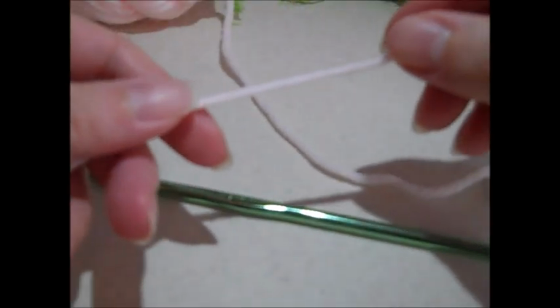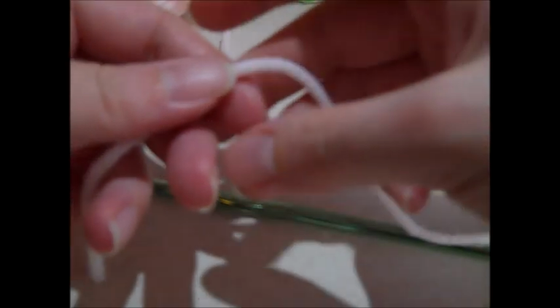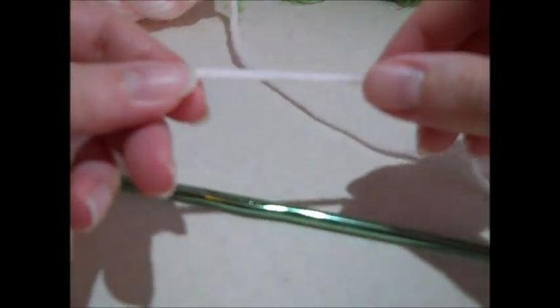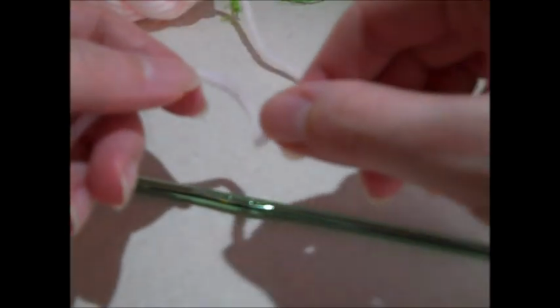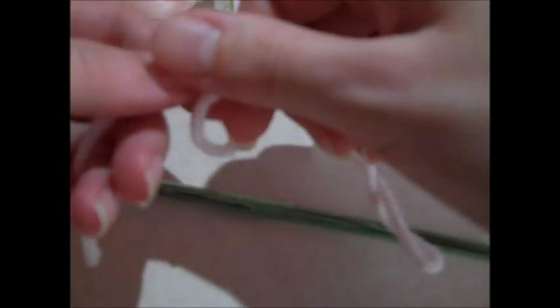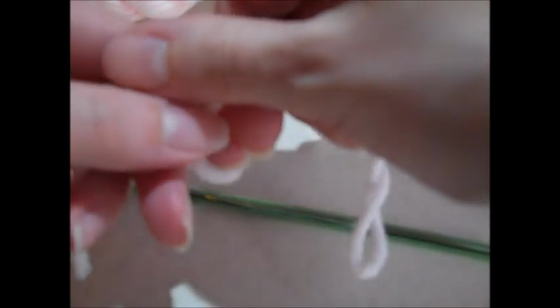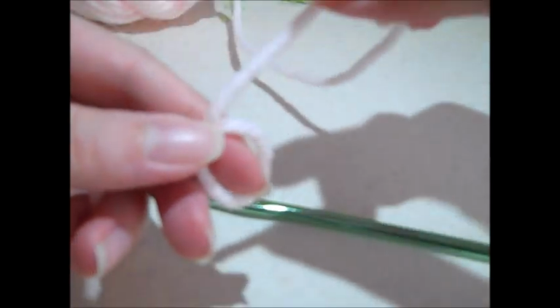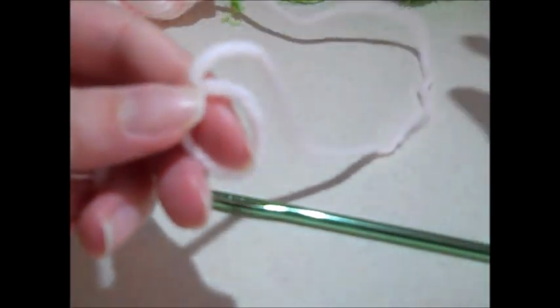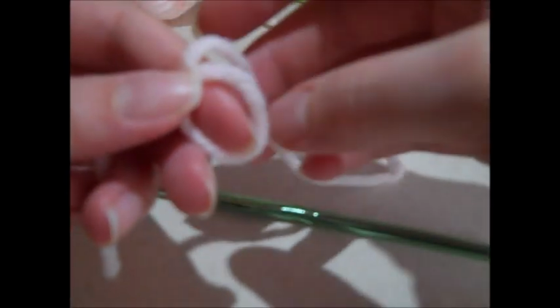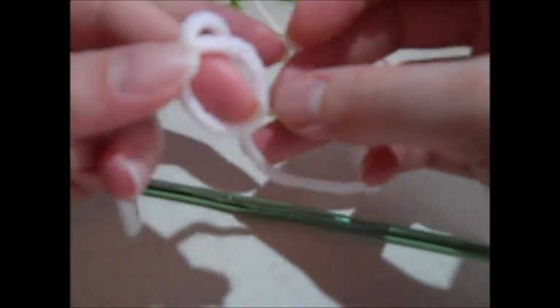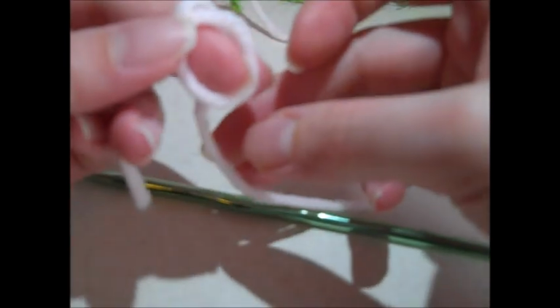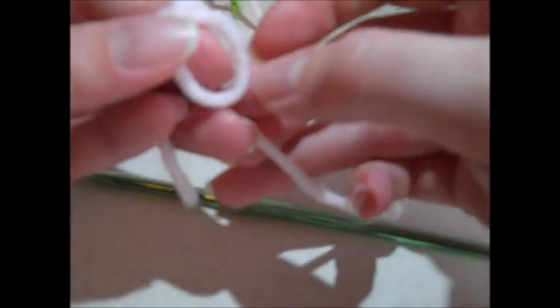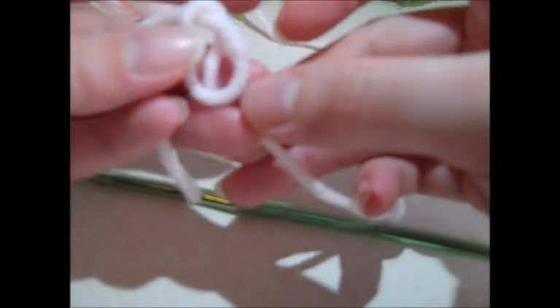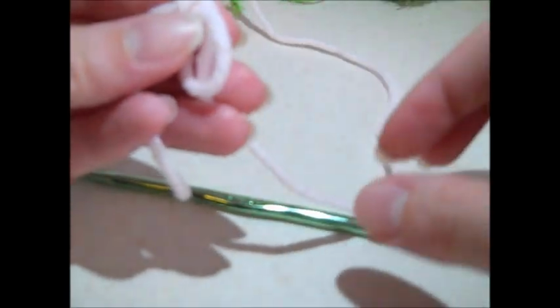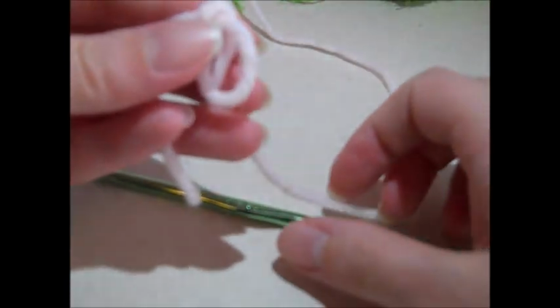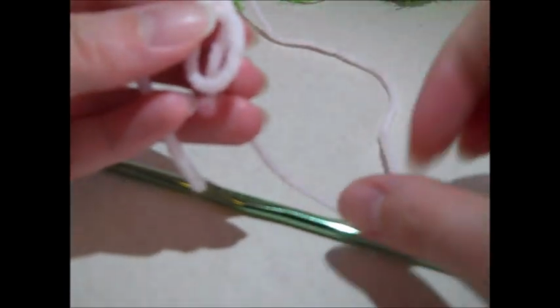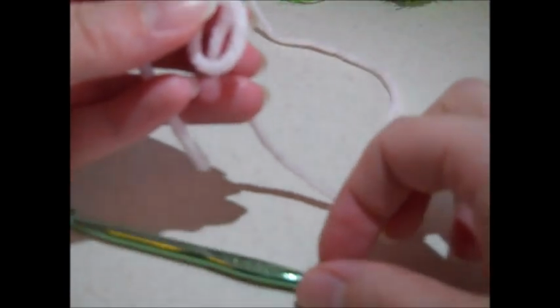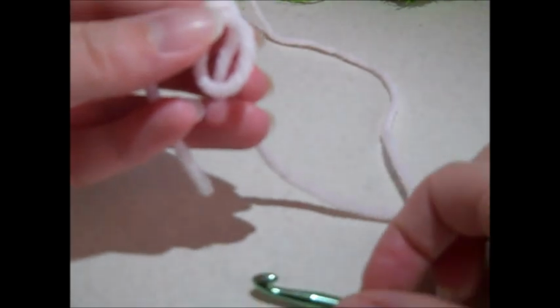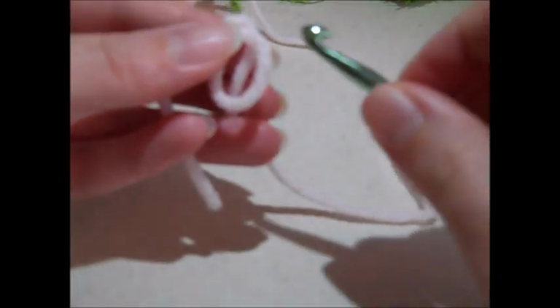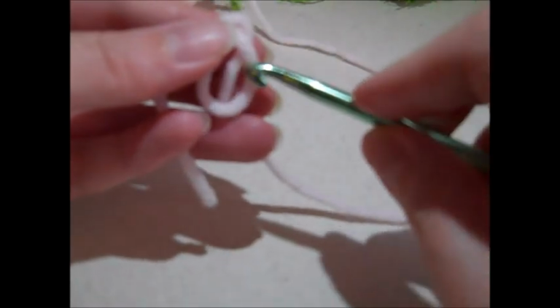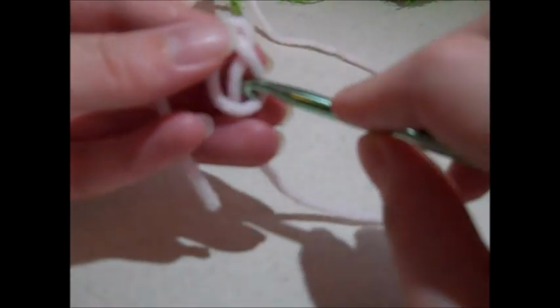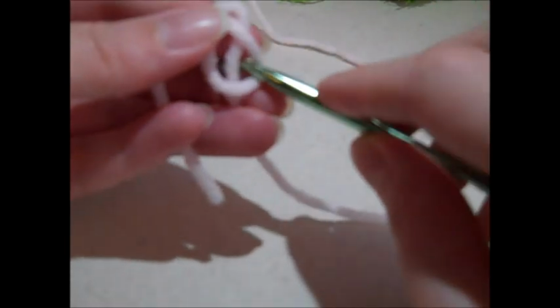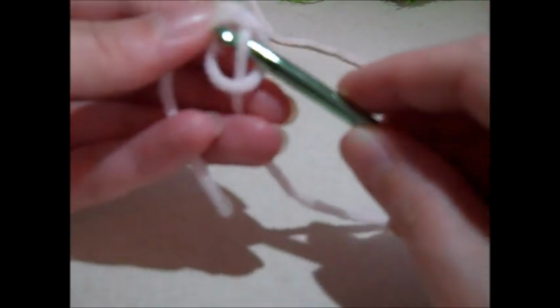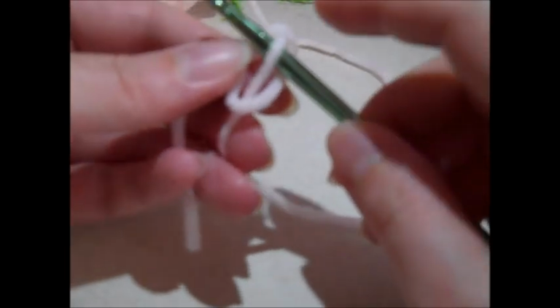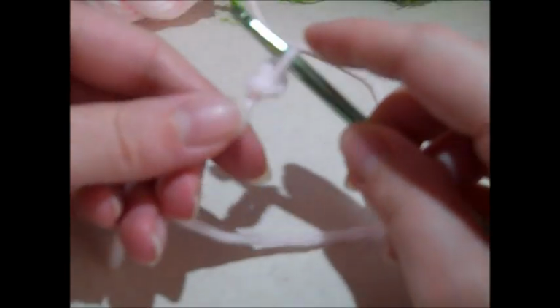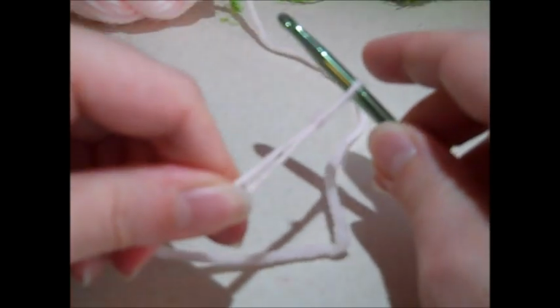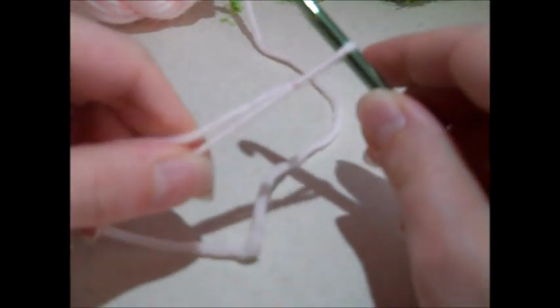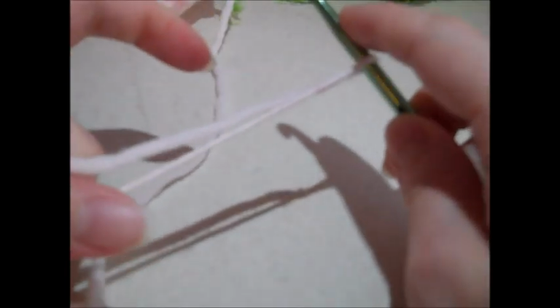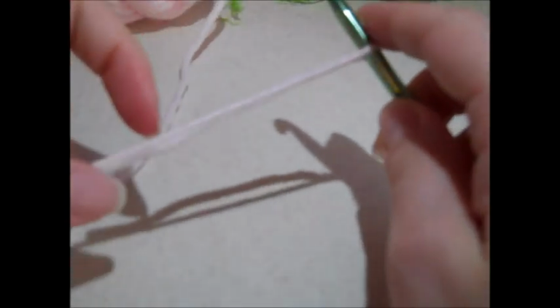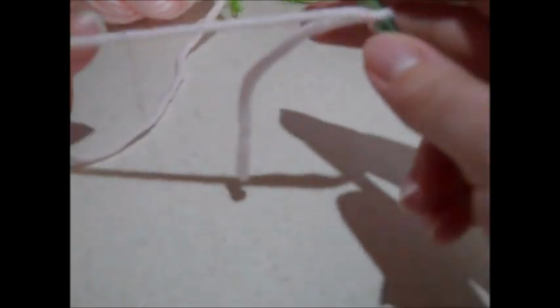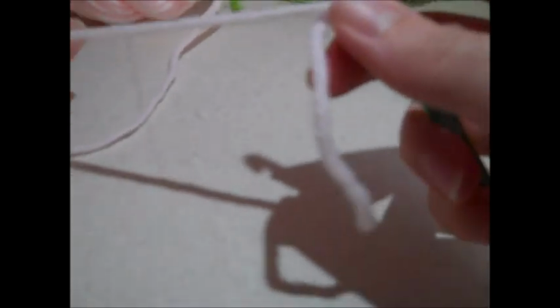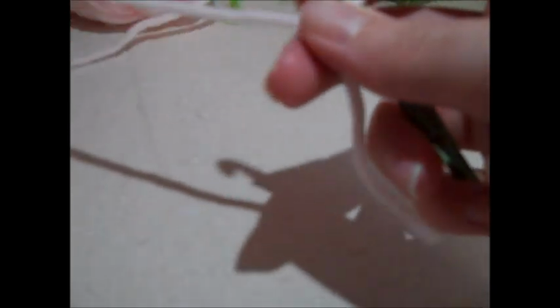To get started, we're going to begin with the pink yarn. I'm just going to make a slip knot — make a loop, put the yarn behind the loop, insert my hook to bring that up, pull a knot, and we are ready to get started.